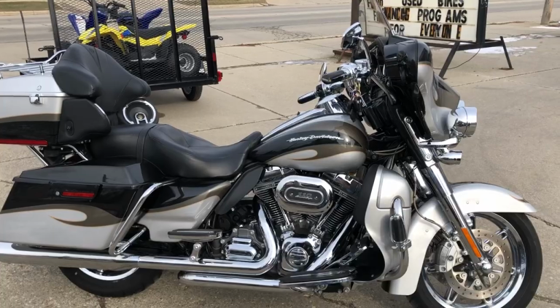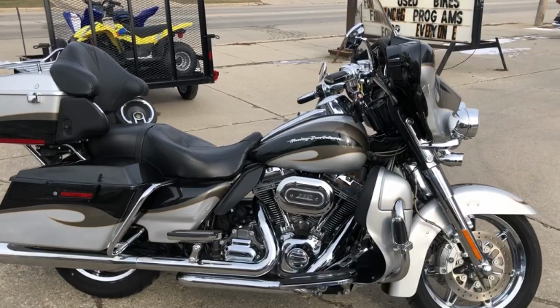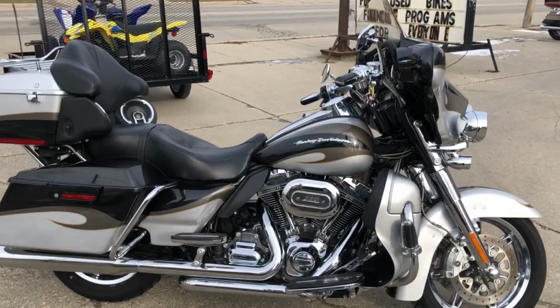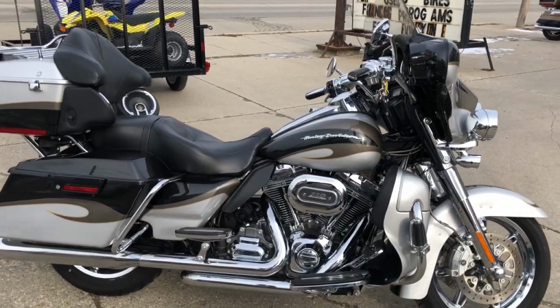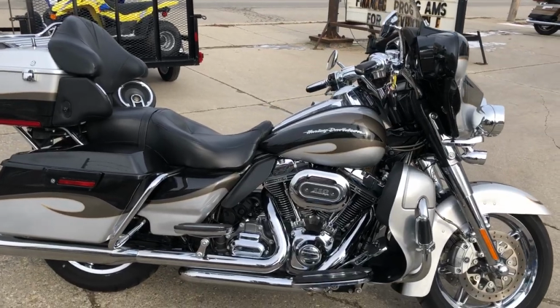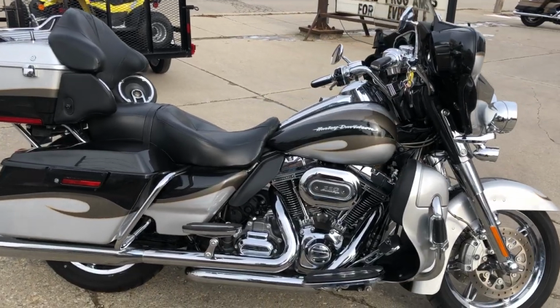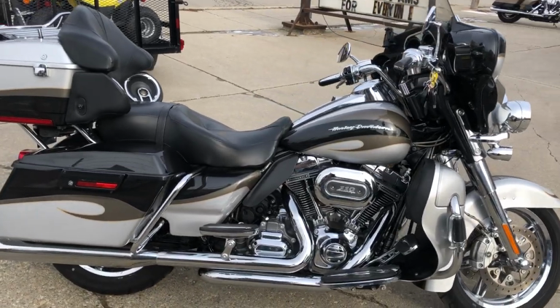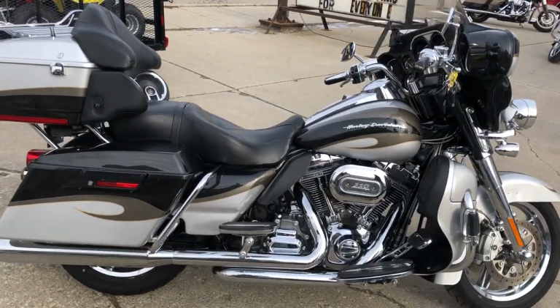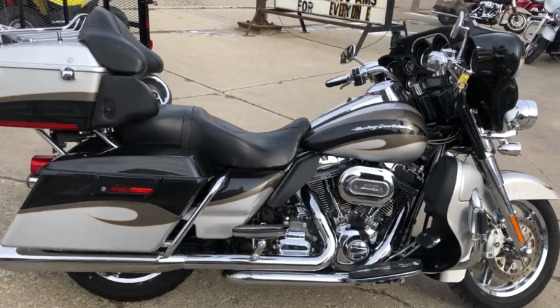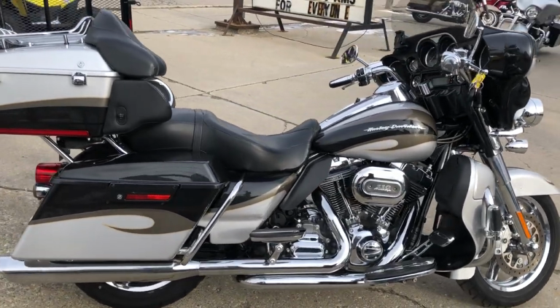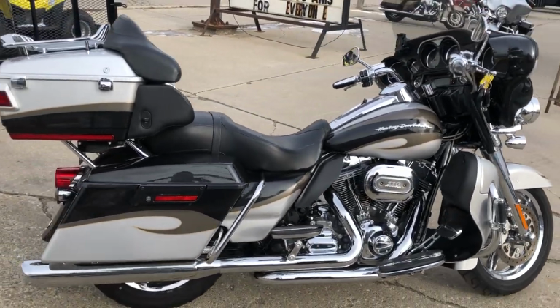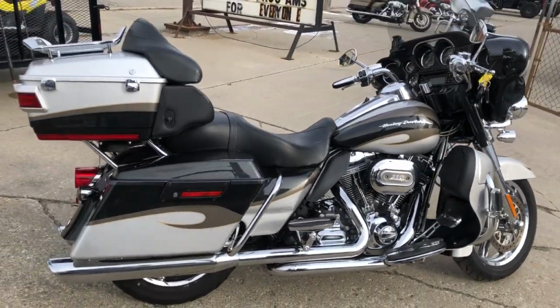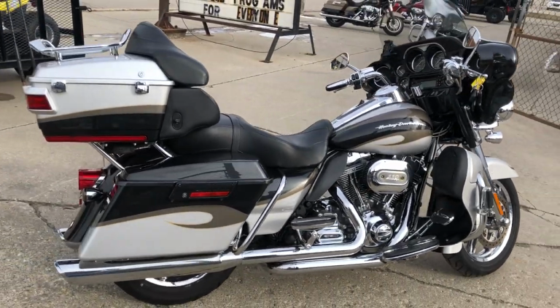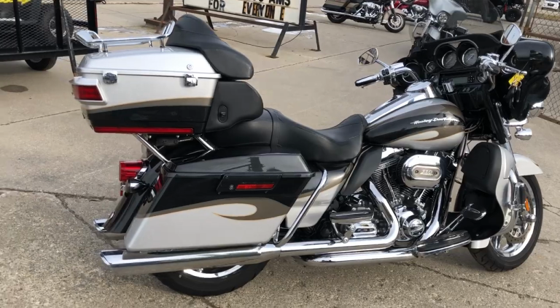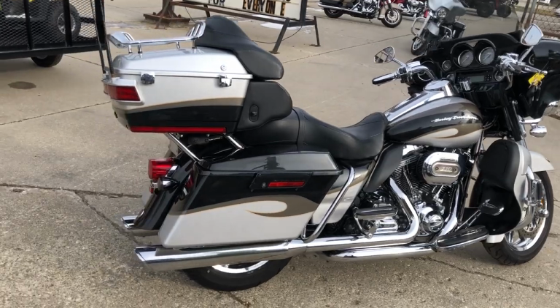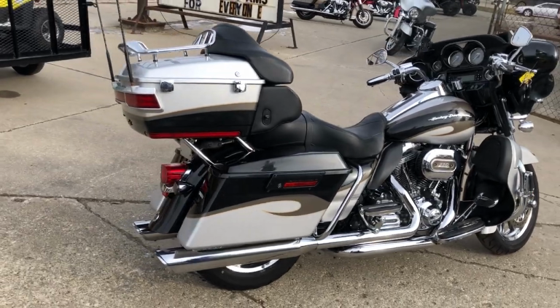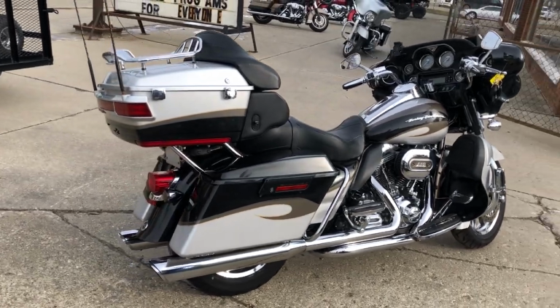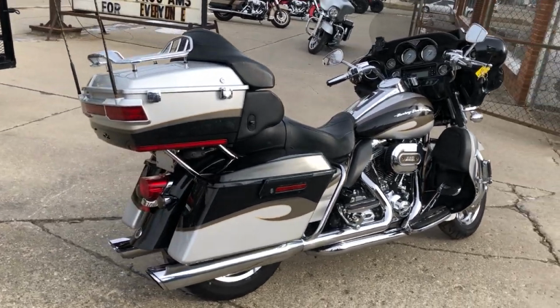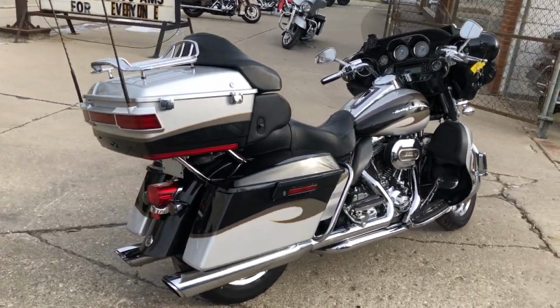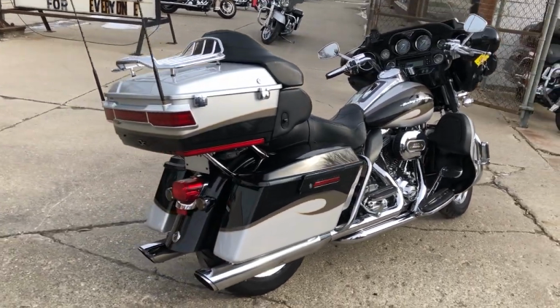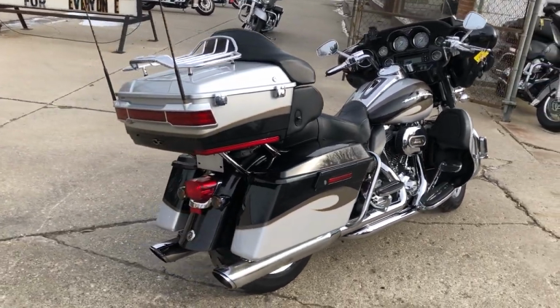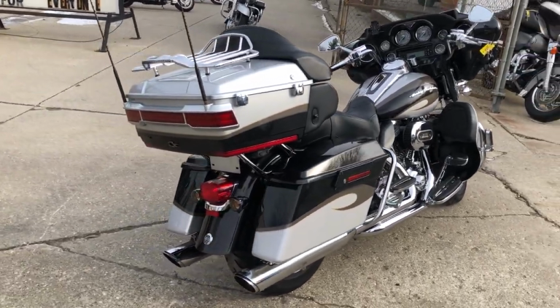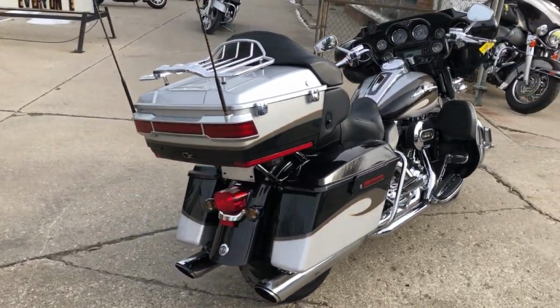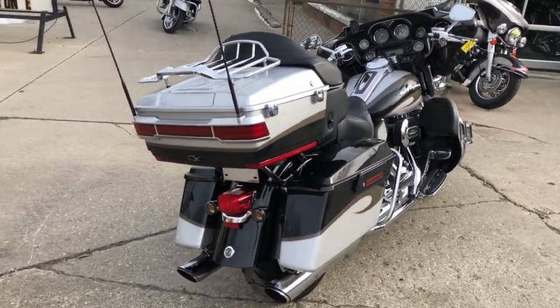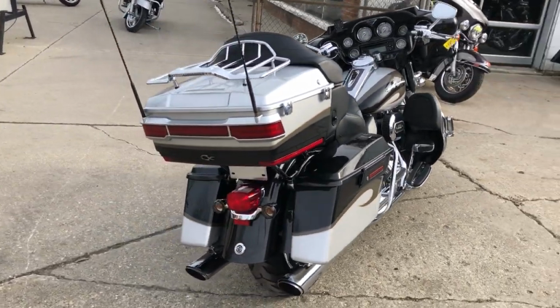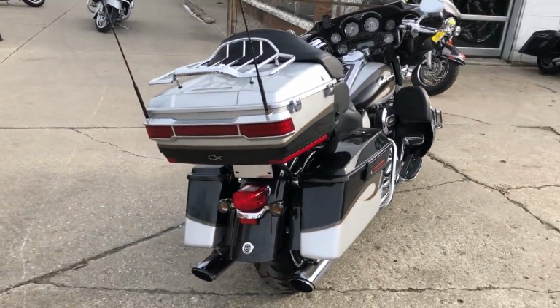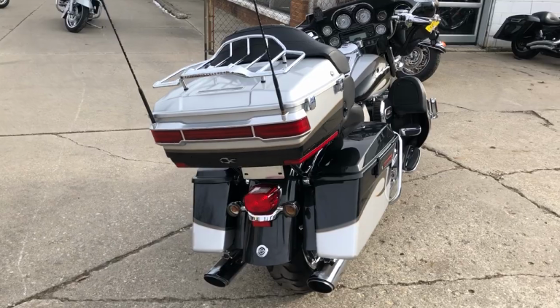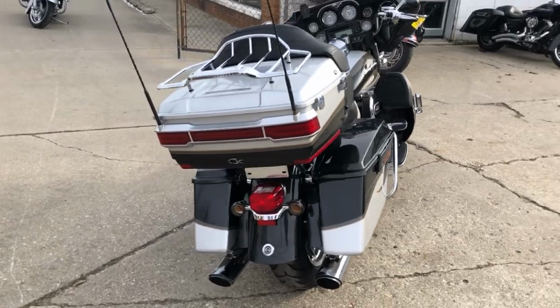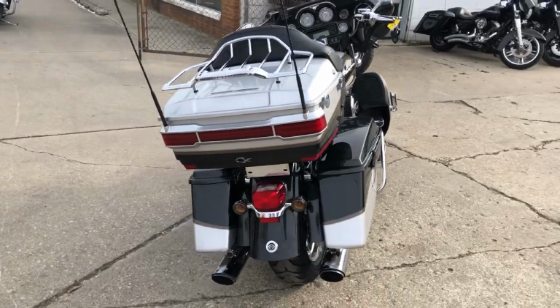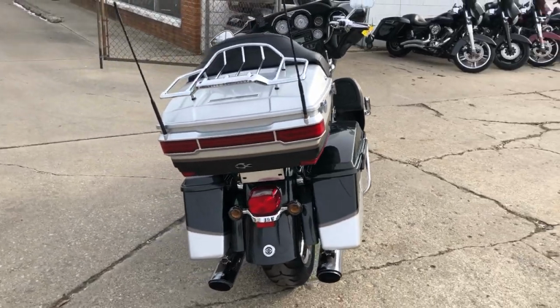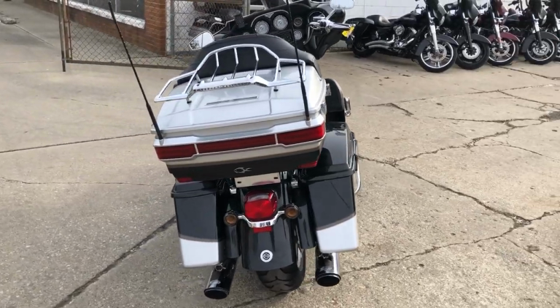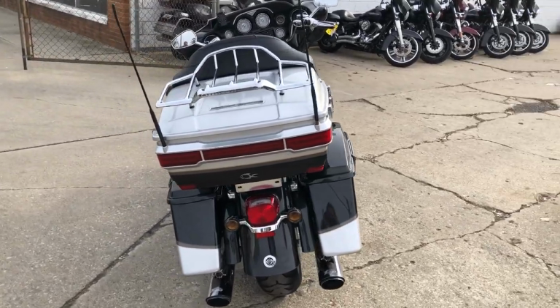Hey guys, ApprovalPowerSports.com here. We have a used Screaming Eagle Harley Davidson for sale with only 19,301 miles. Top of the line Harley's sold new for over $40,000.